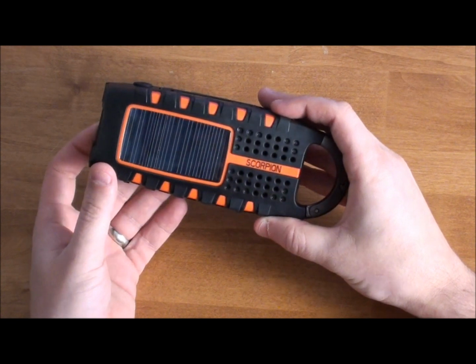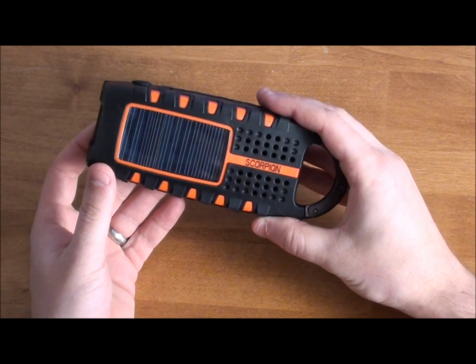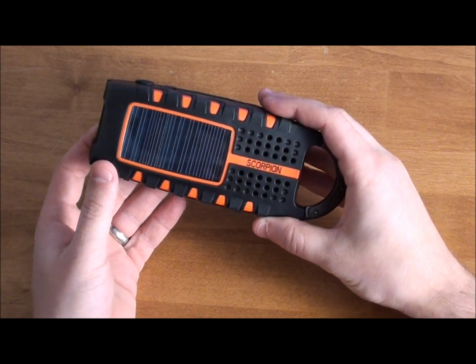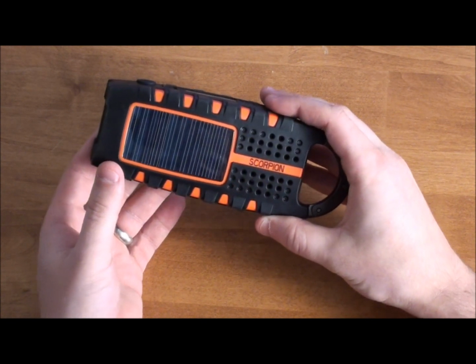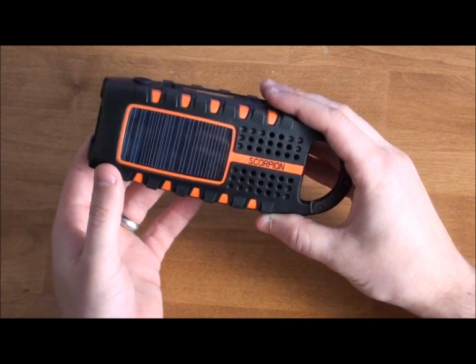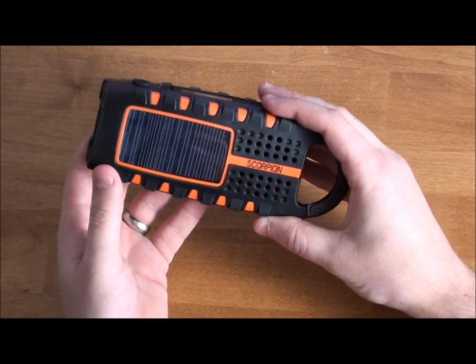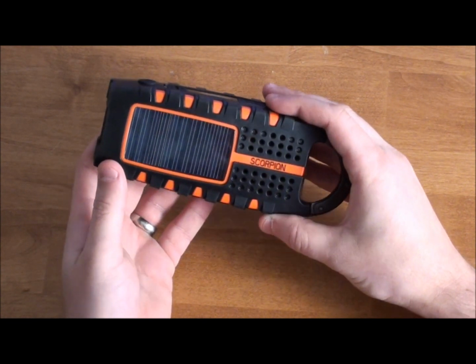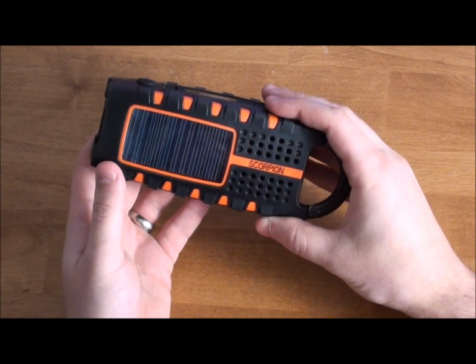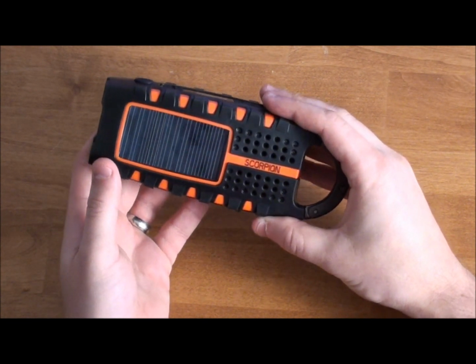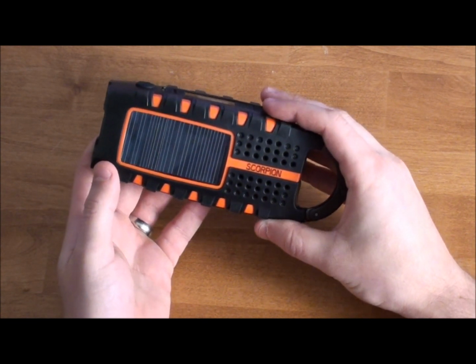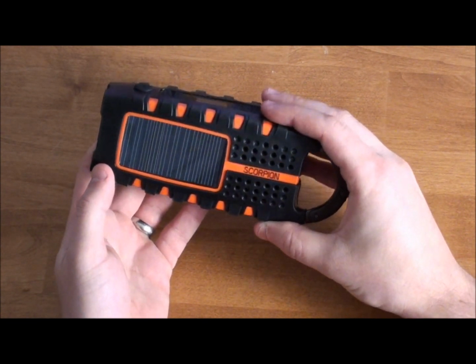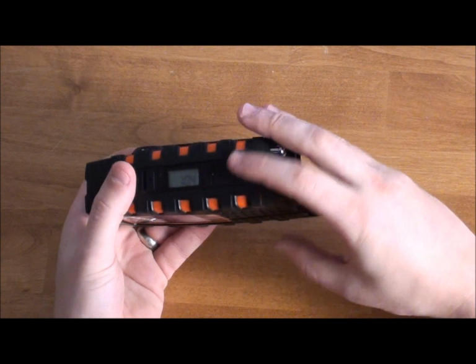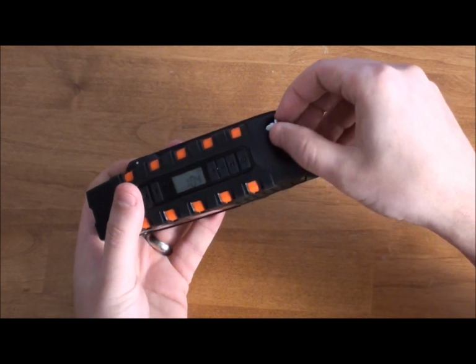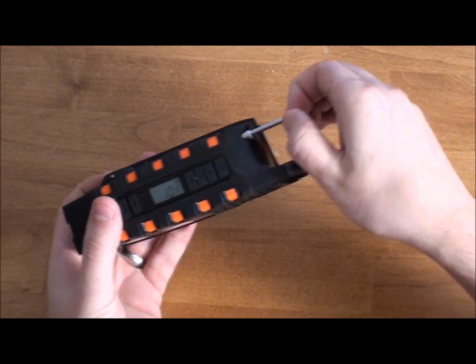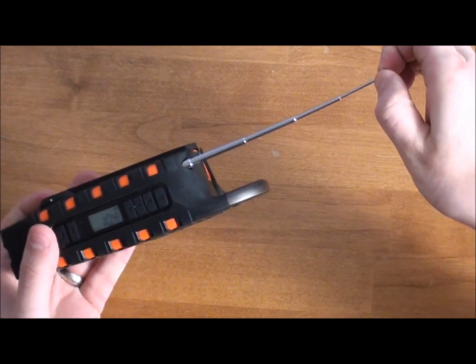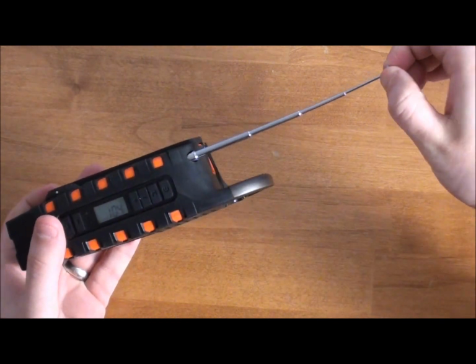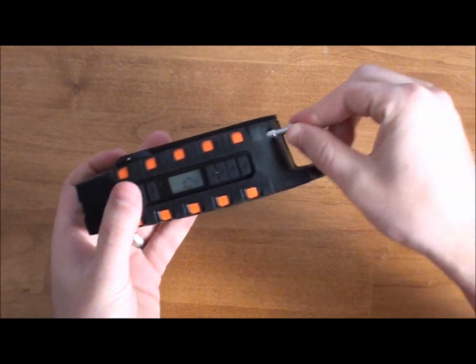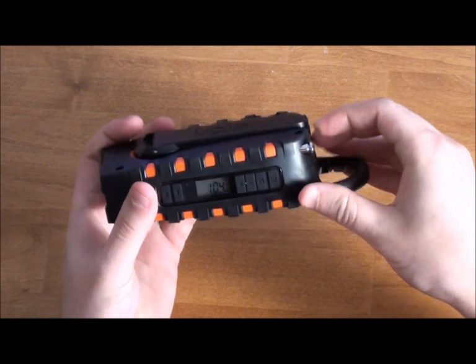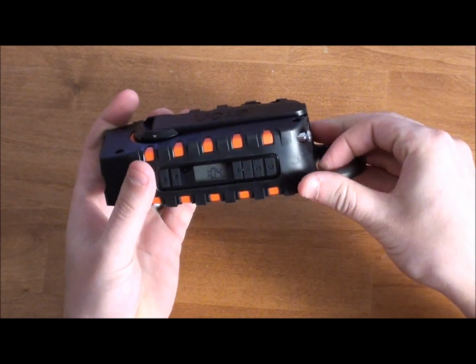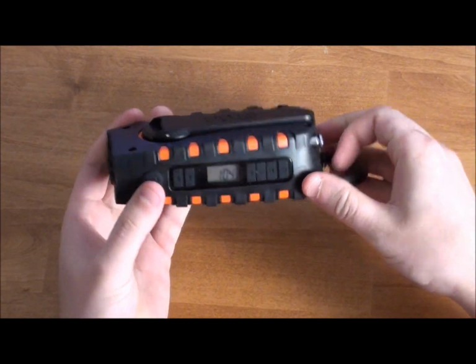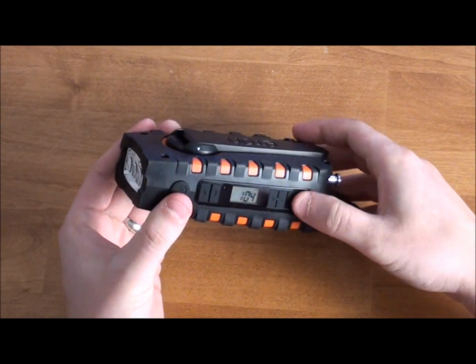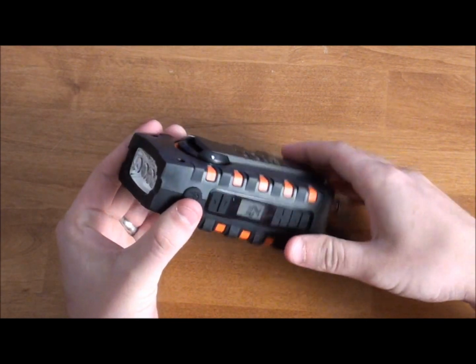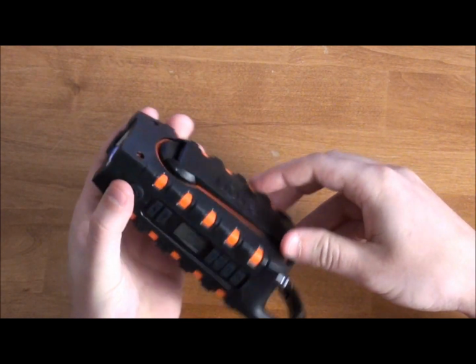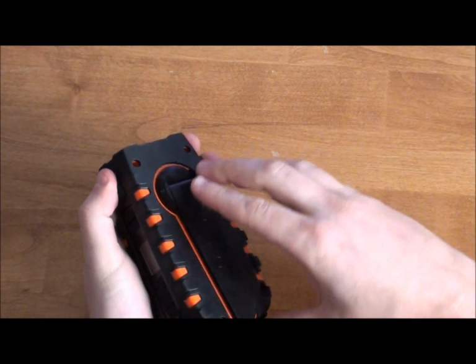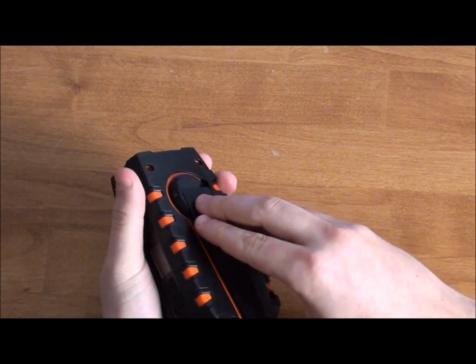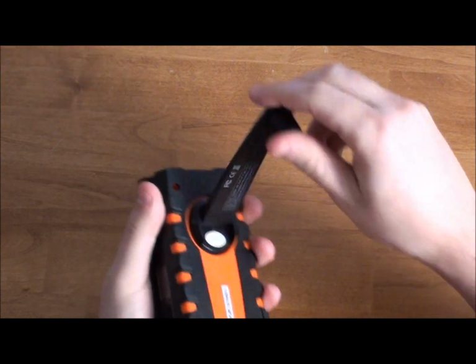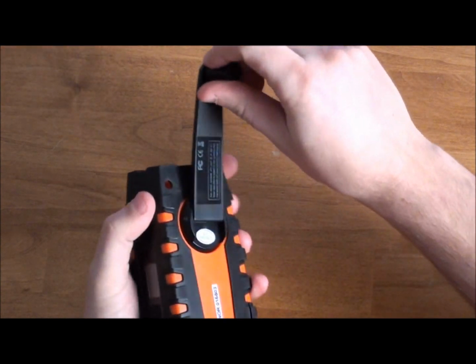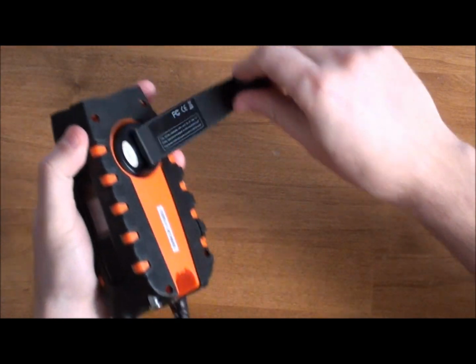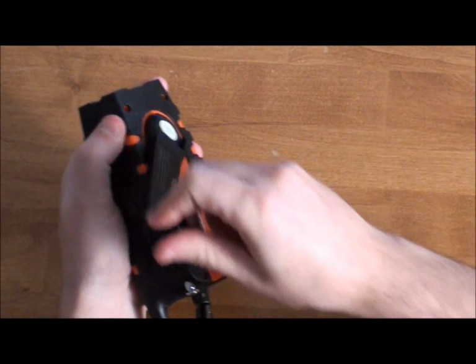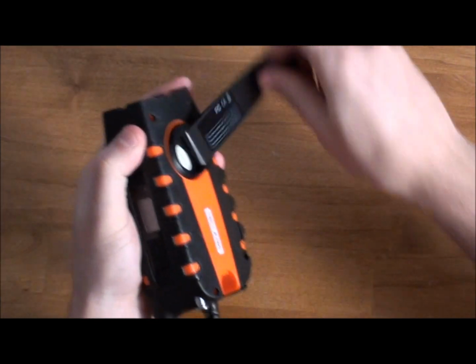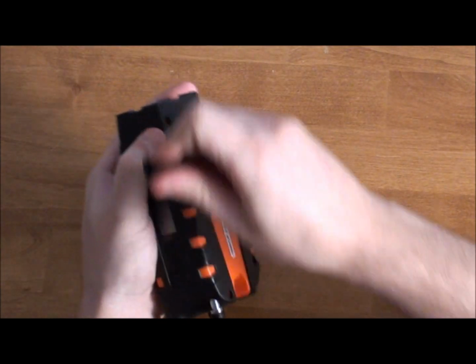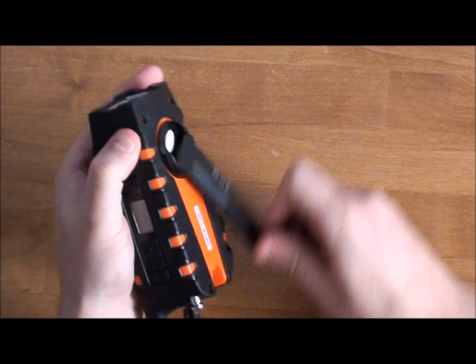The cool thing about this is it's a solar-powered radio. You see the radio antenna right here. It's also a clock, and it's actually also a hand crank radio — so here you've got a hand crank that you can use.